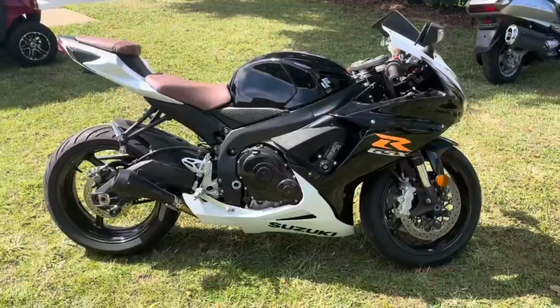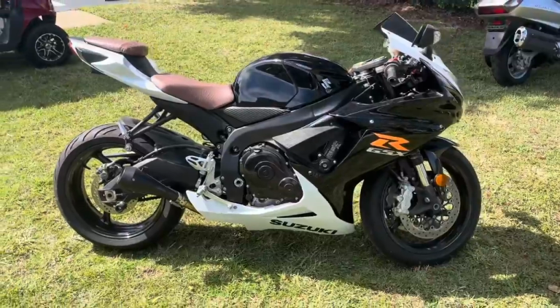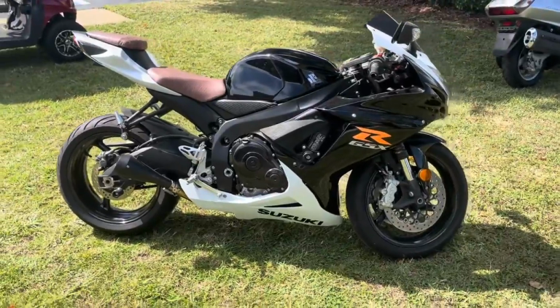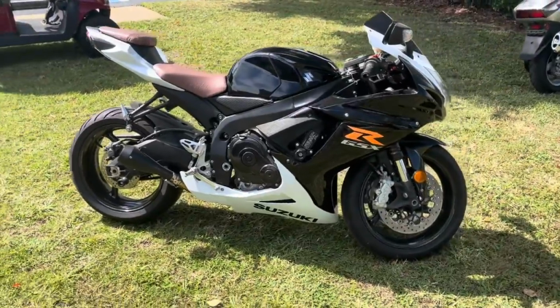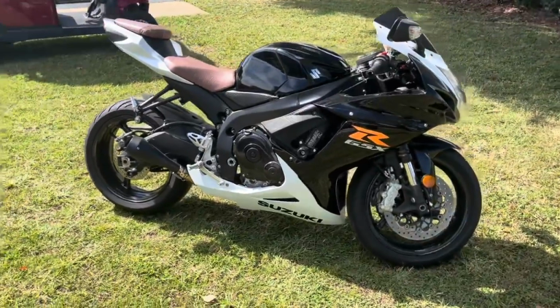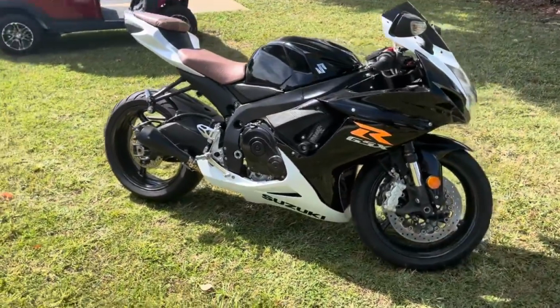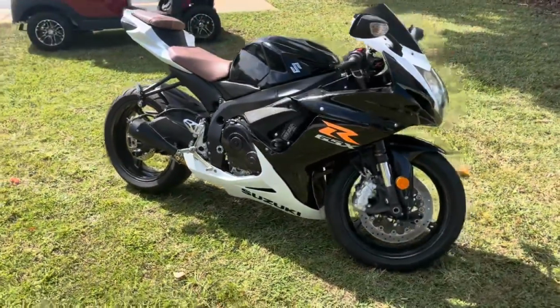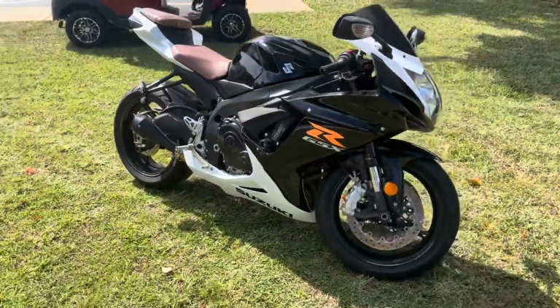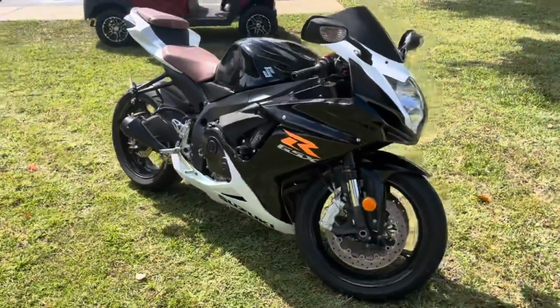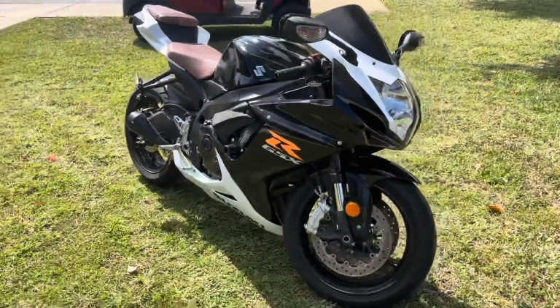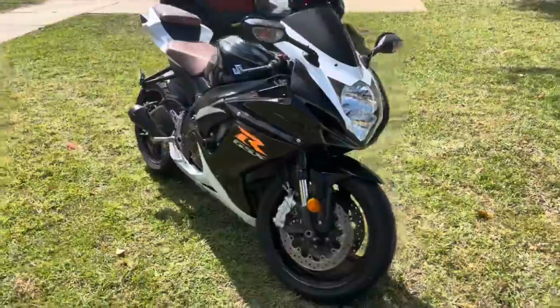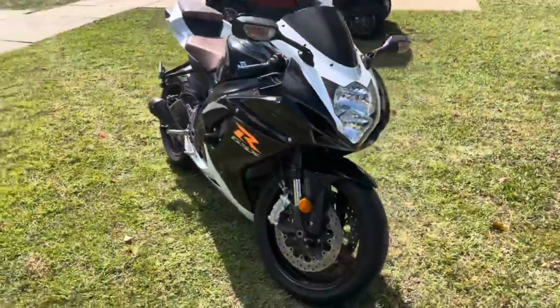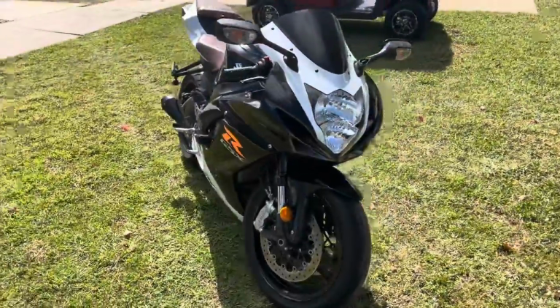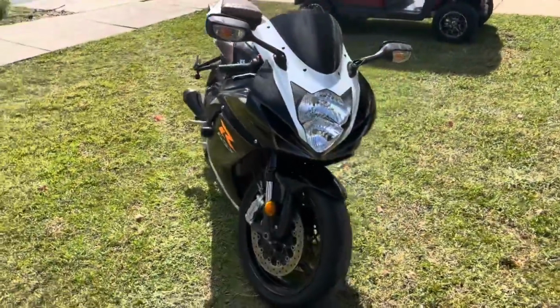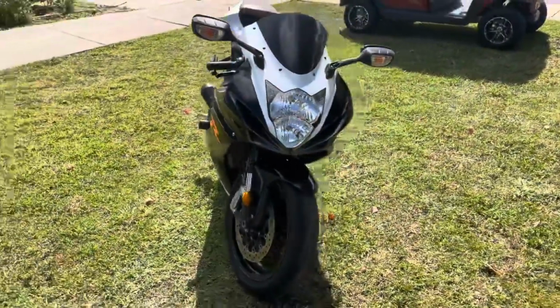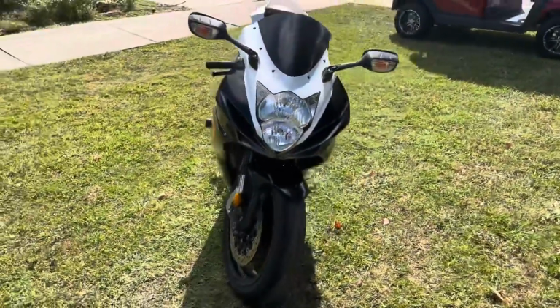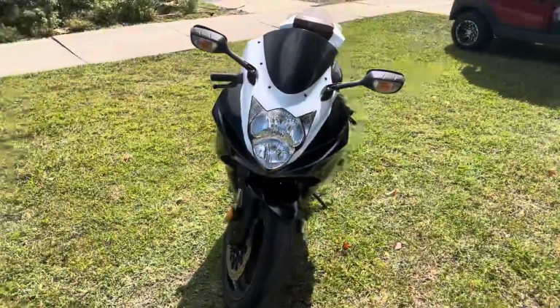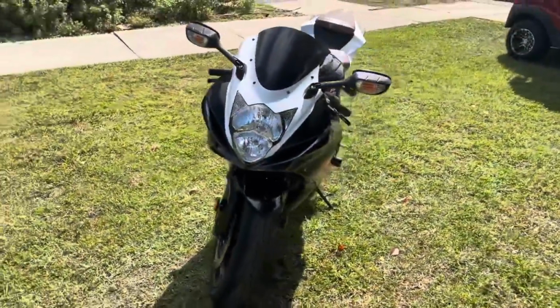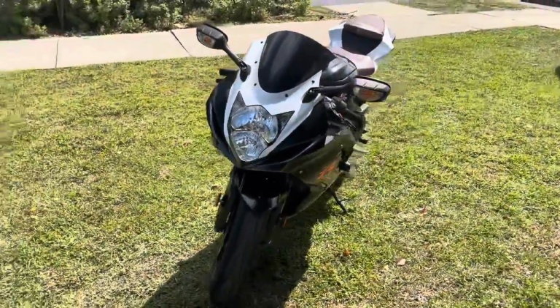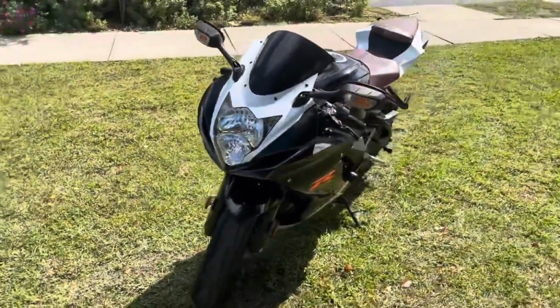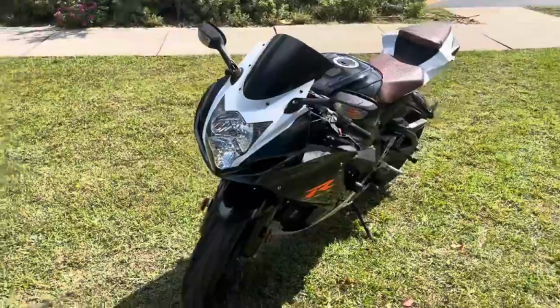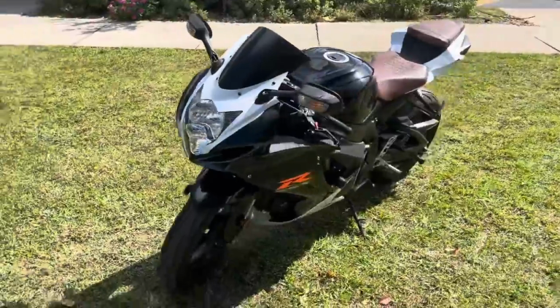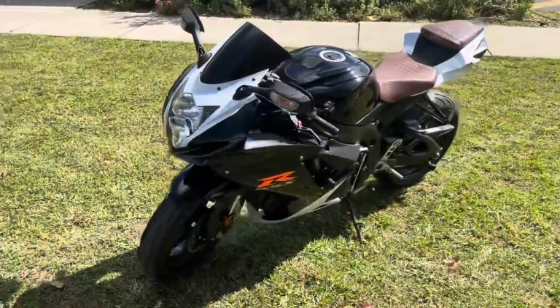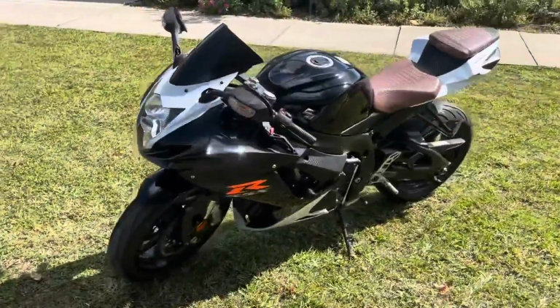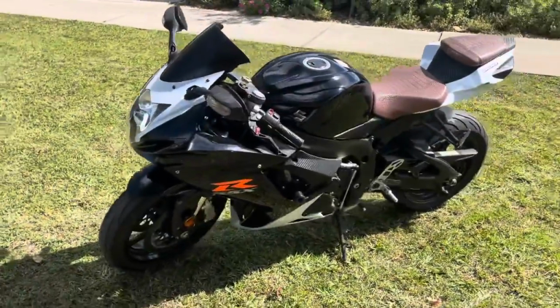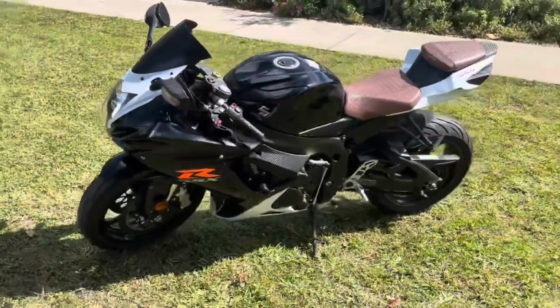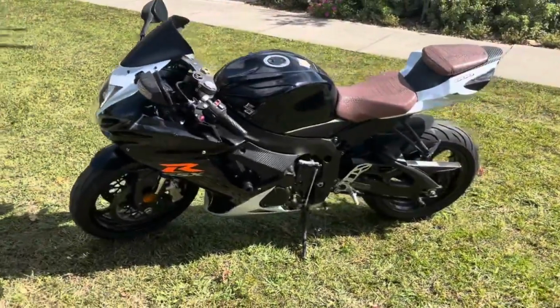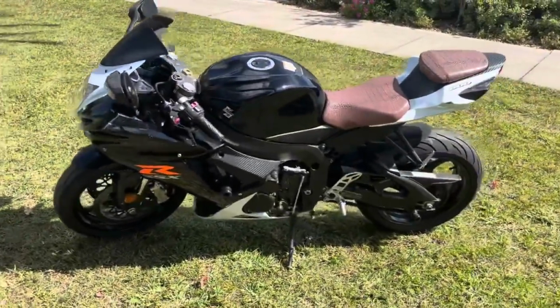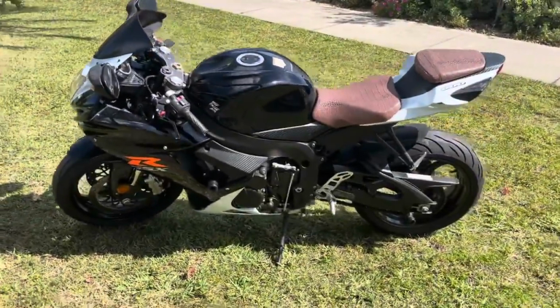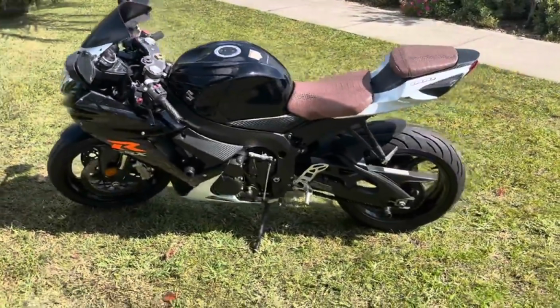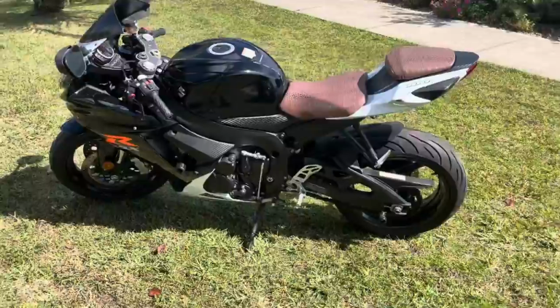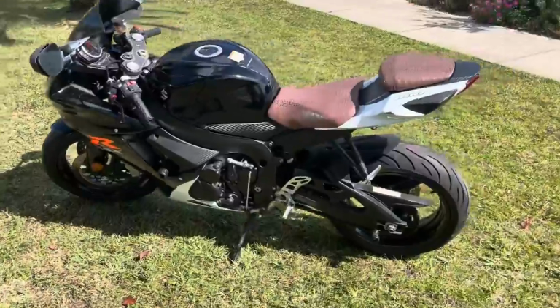Hi there power sports fans! This here is our 2014 black and white Suzuki GSX-R 600. With only 14,653 miles, it is equipped with a 599cc 4-cylinder engine and a Suzuki dual-throttle valve fuel injection system.